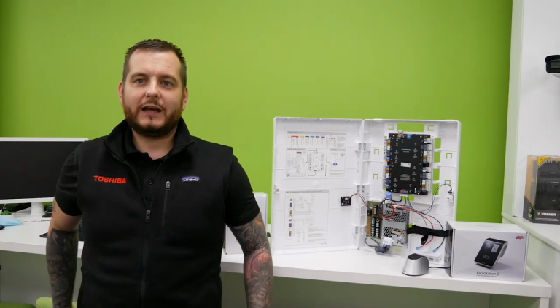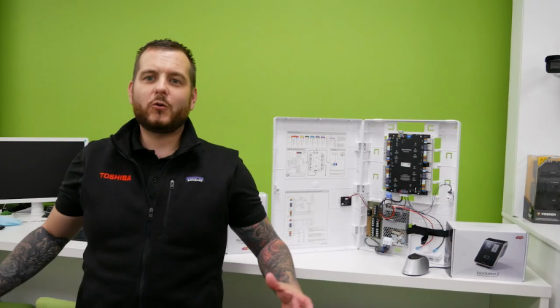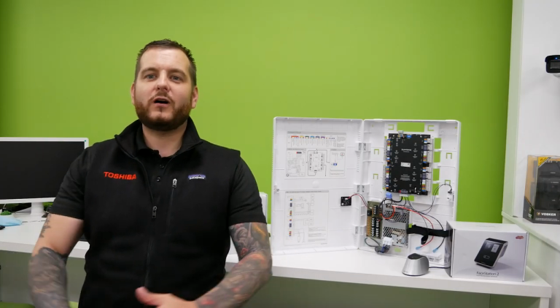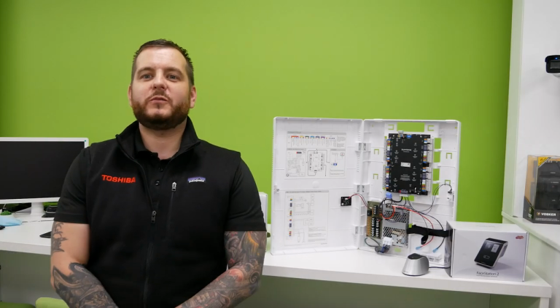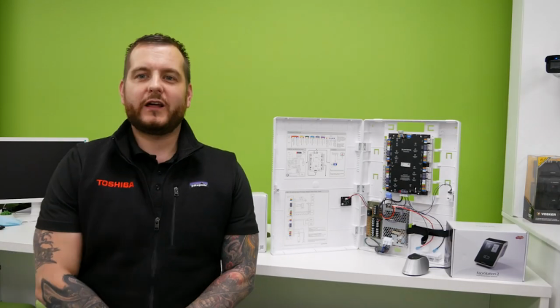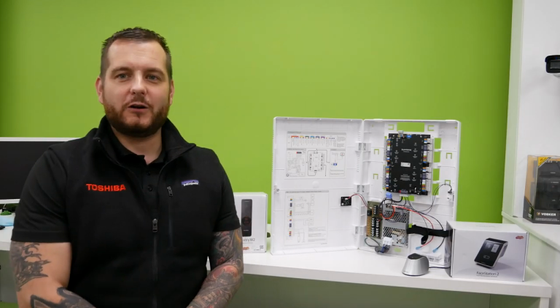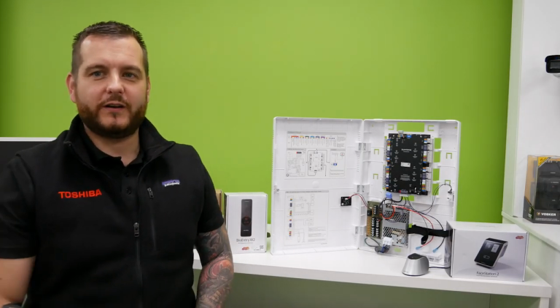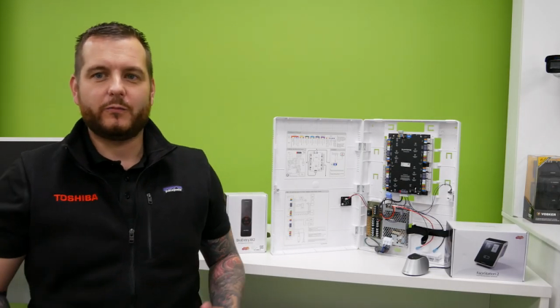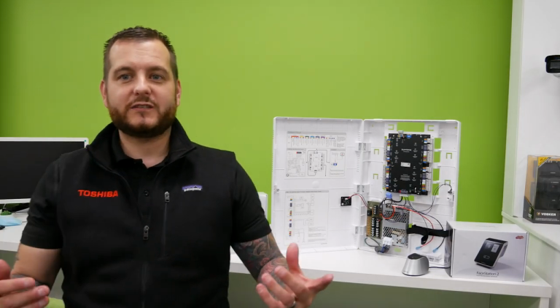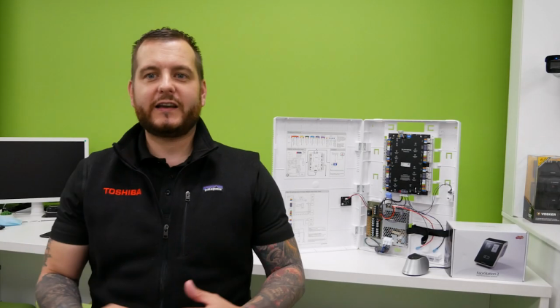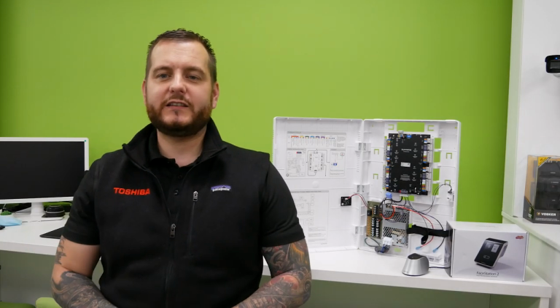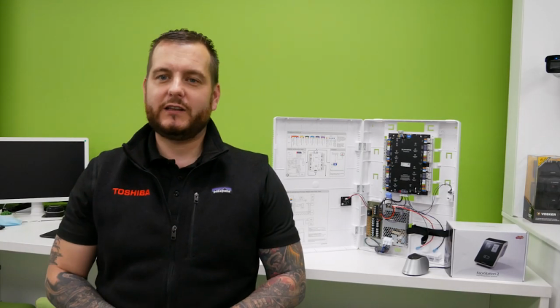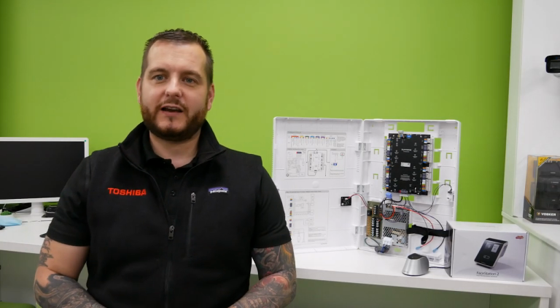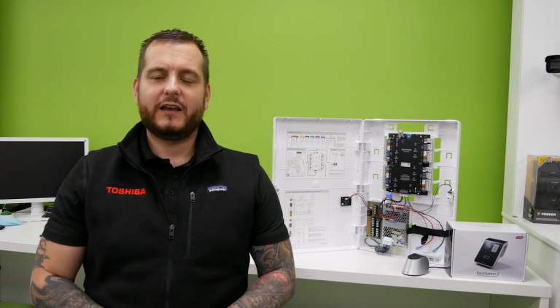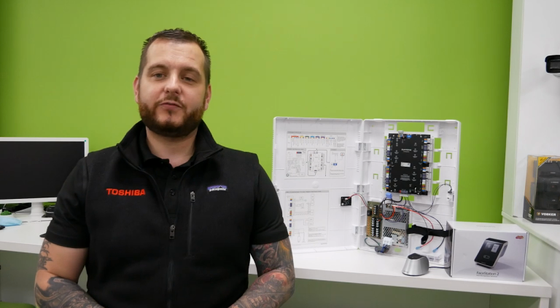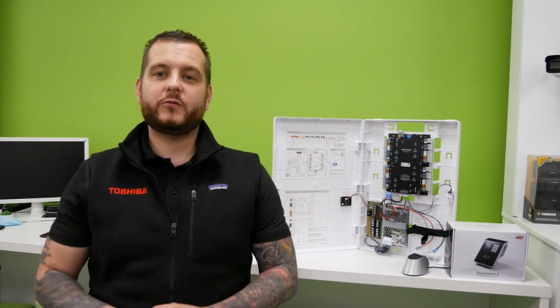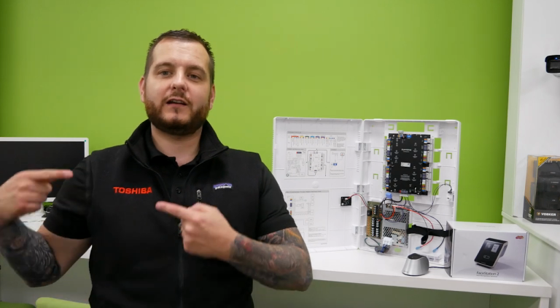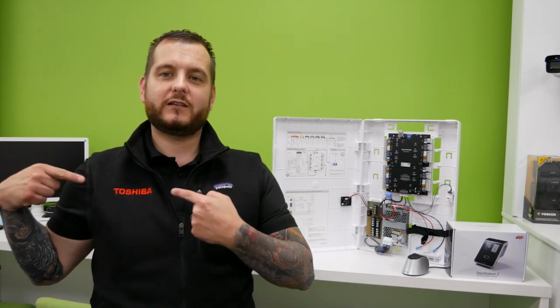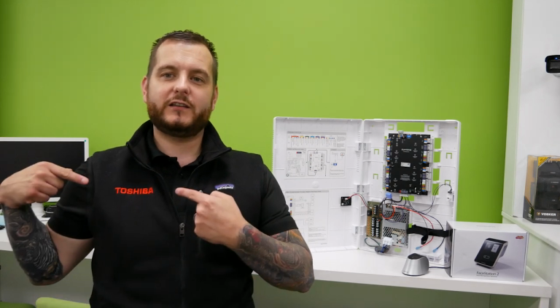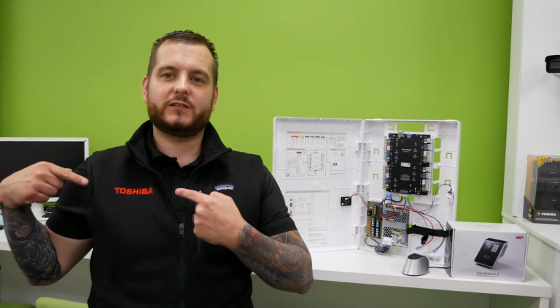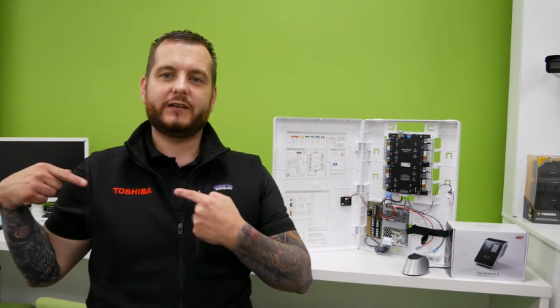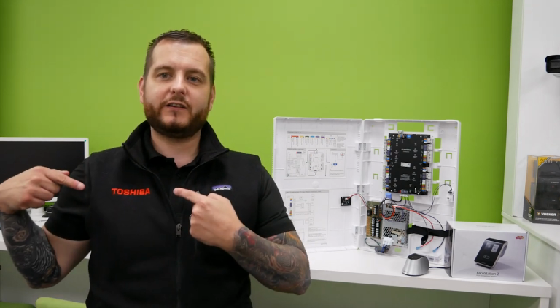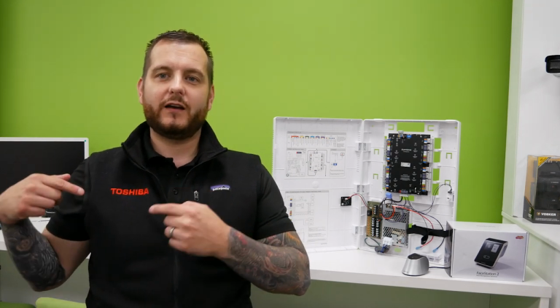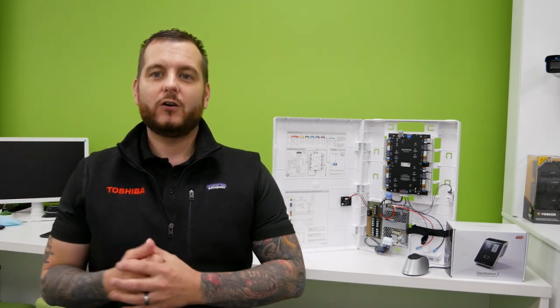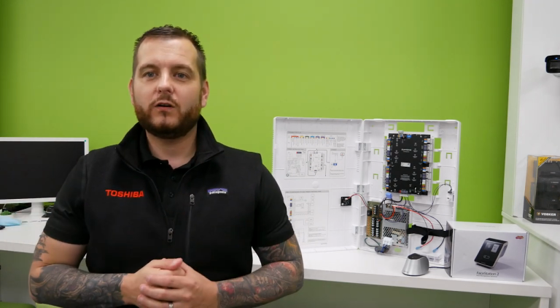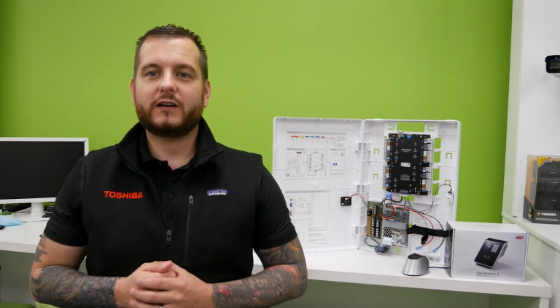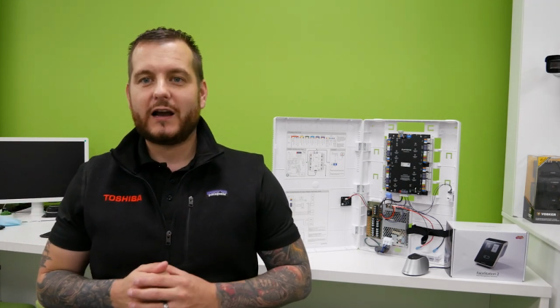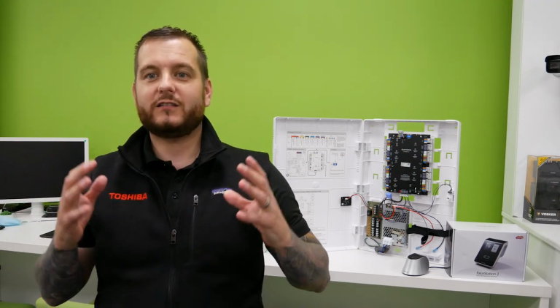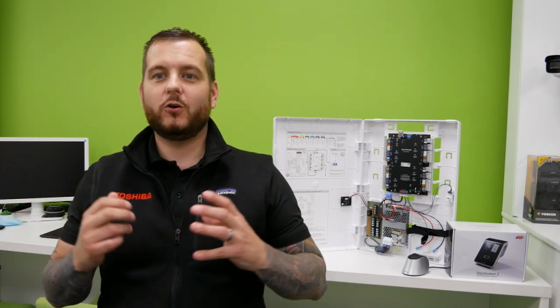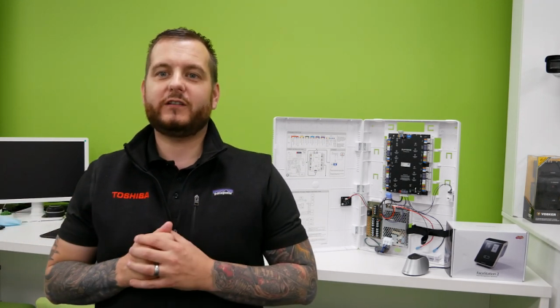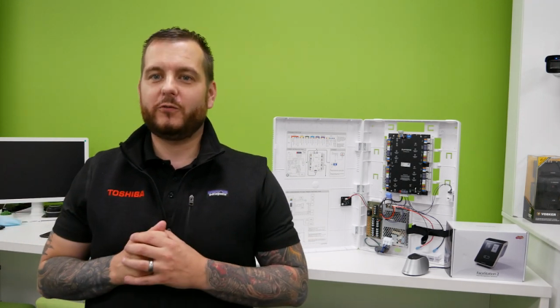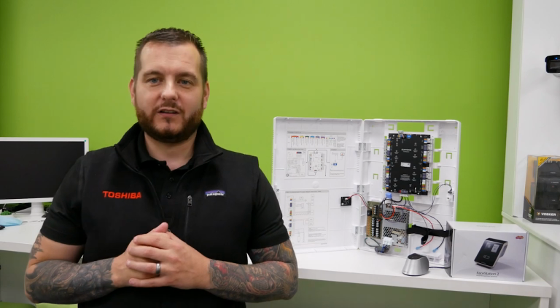Hello and welcome to another how-to video. My name is Dytech, C2 at DVS, and this video channel is kindly sponsored by Toshiba, world-class storage solutions.